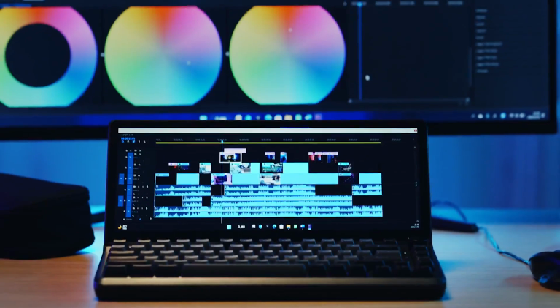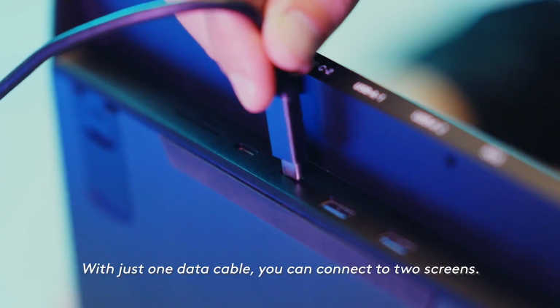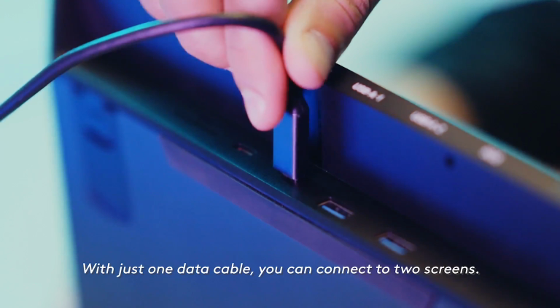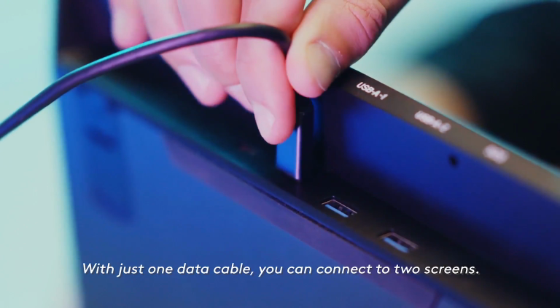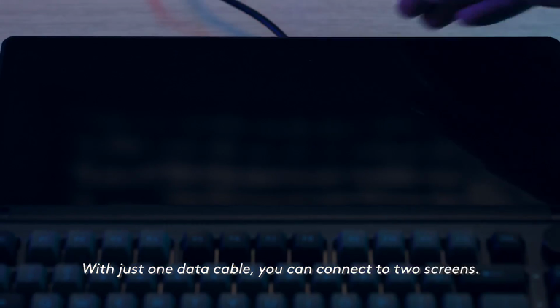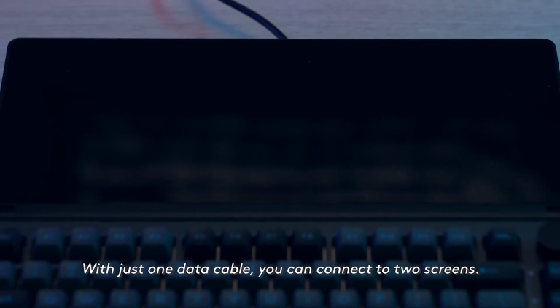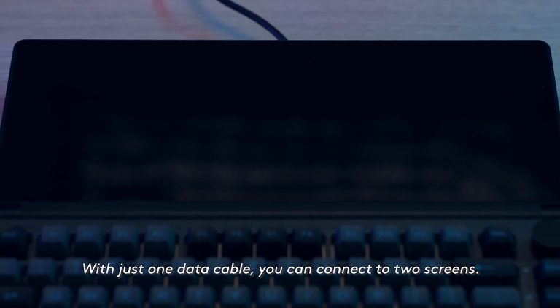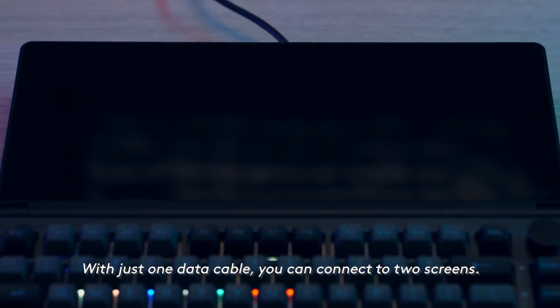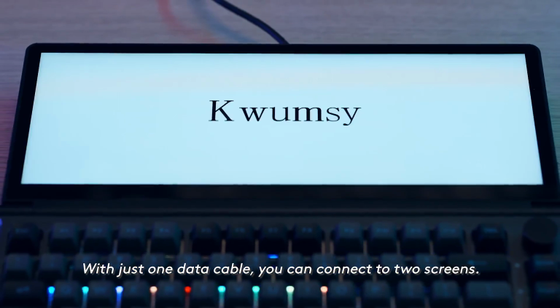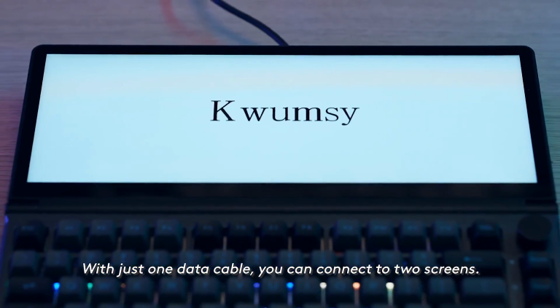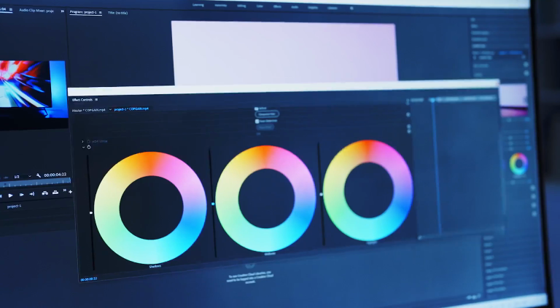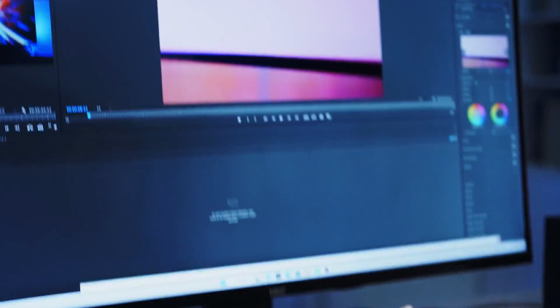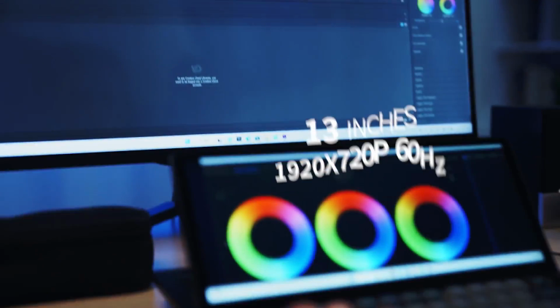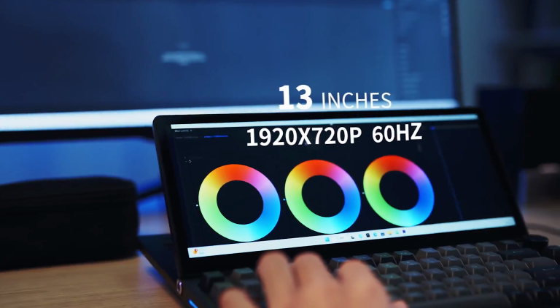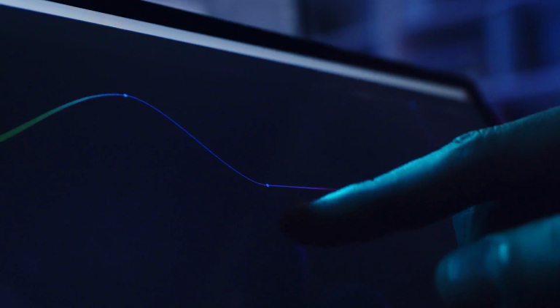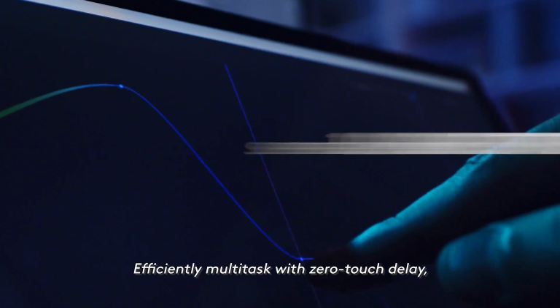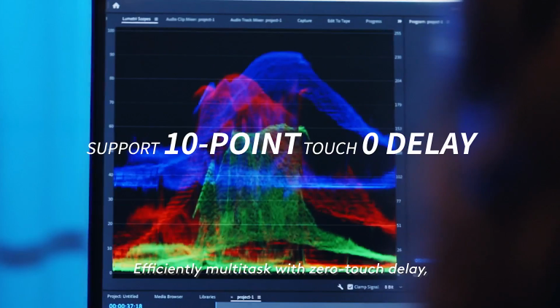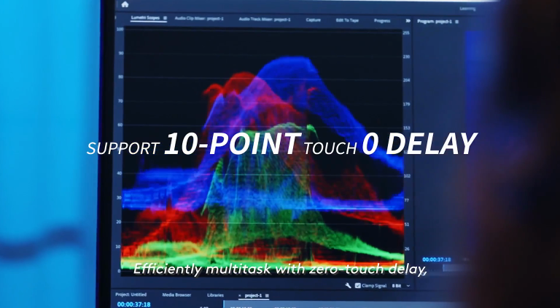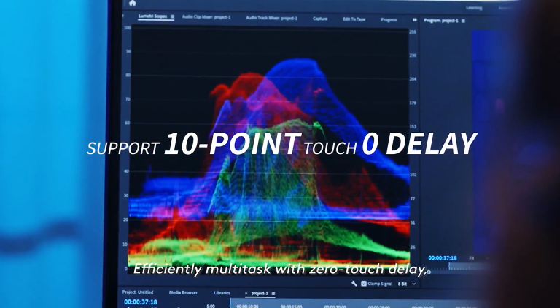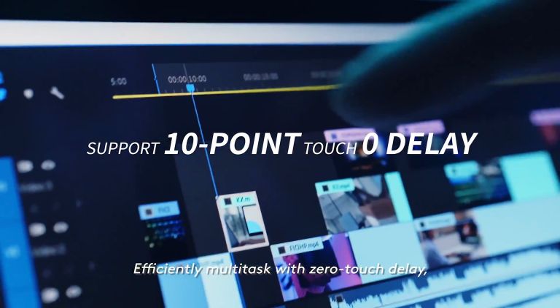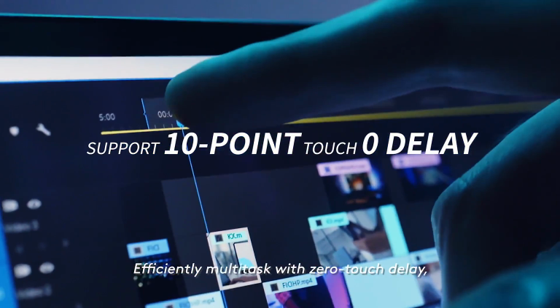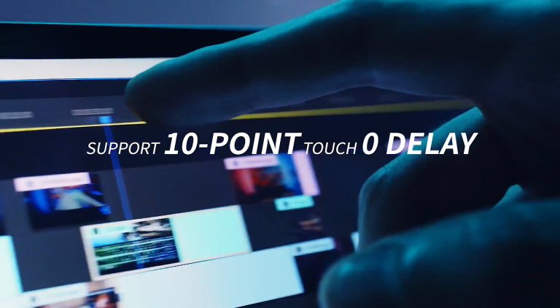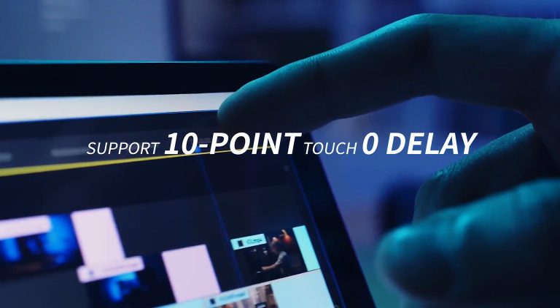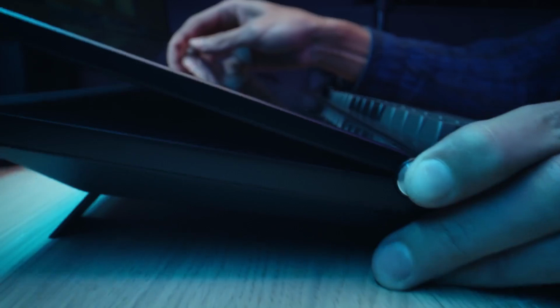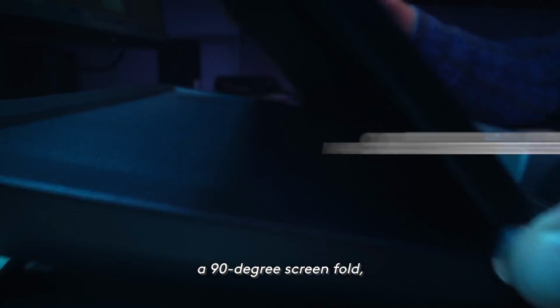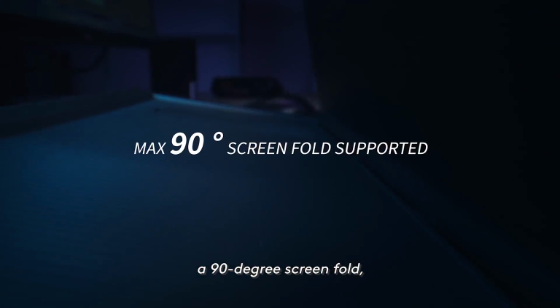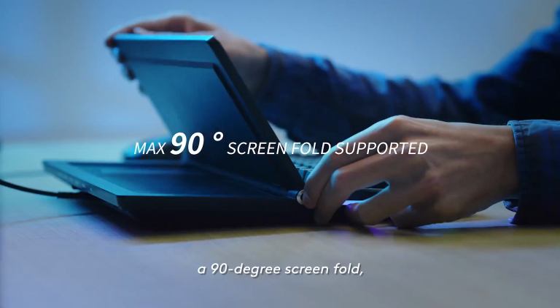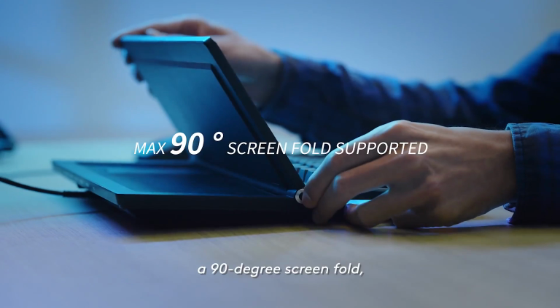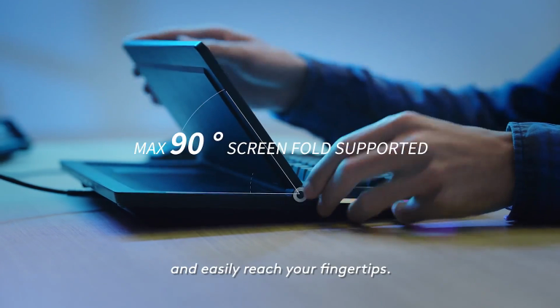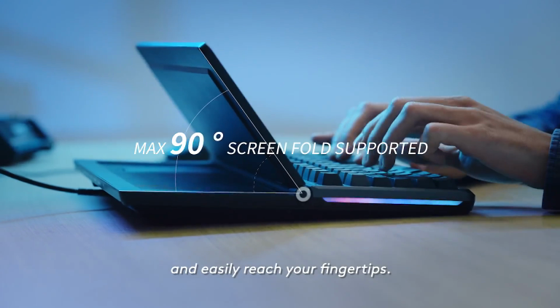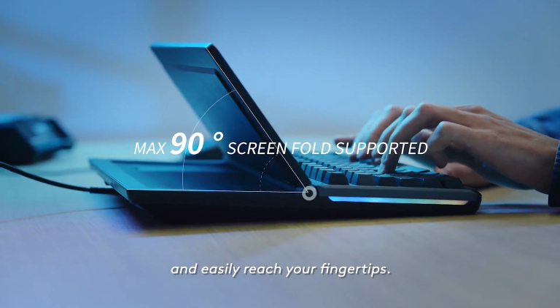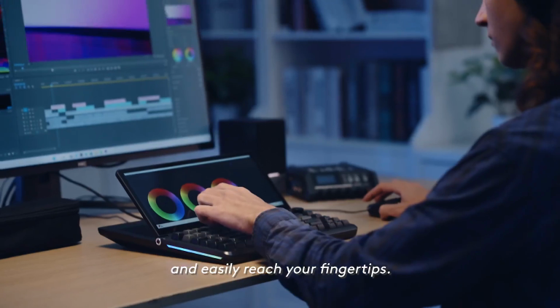With just one data cable, you can connect to two screens, efficiently multitask with zero-touch delay, a 90-degree screen fold, and easily reach your fingertips.